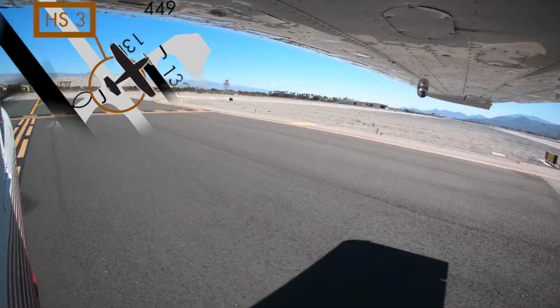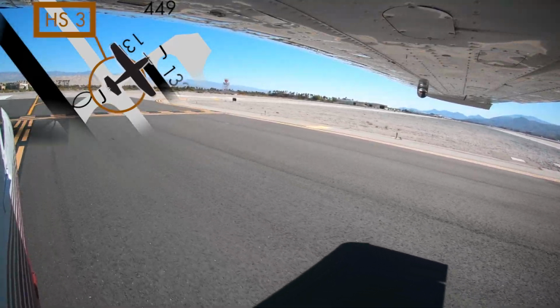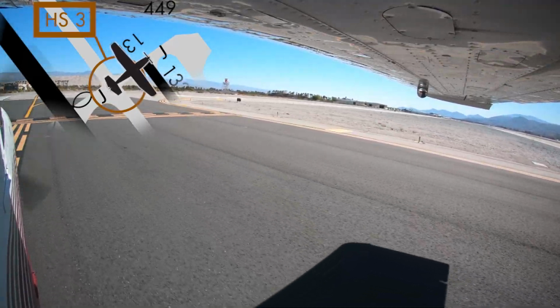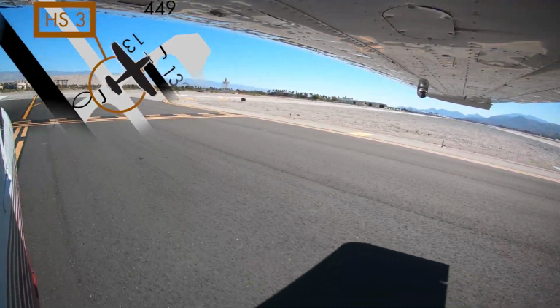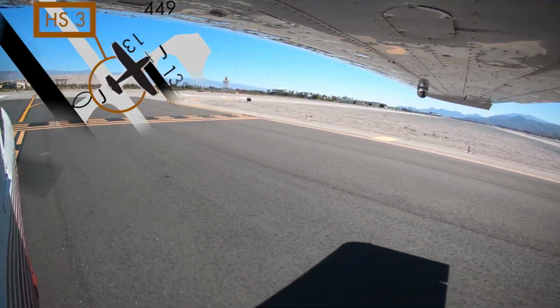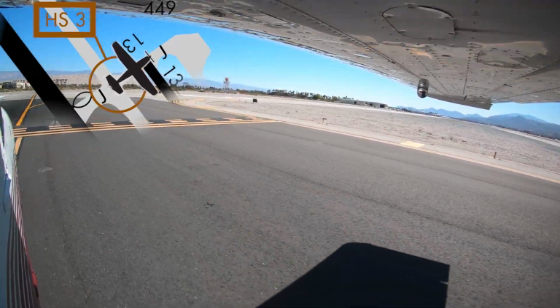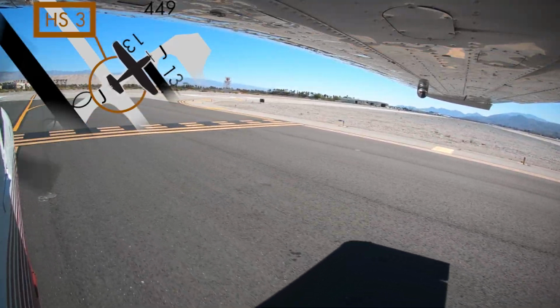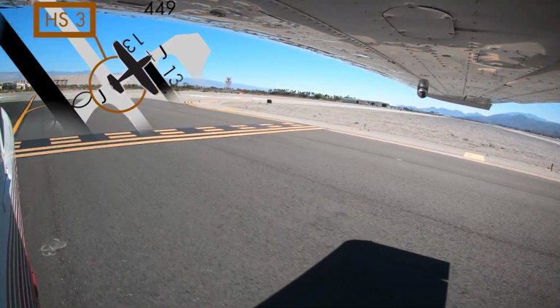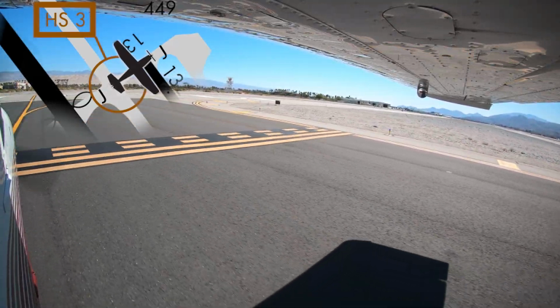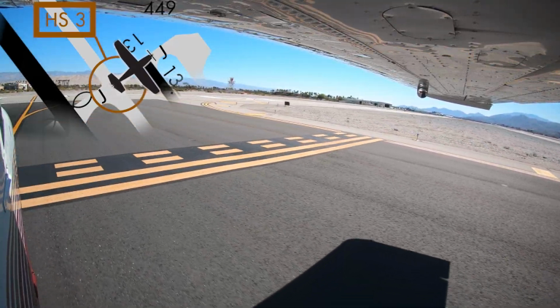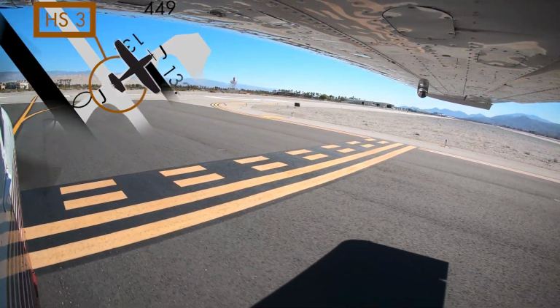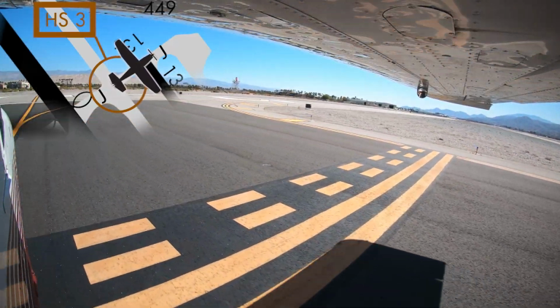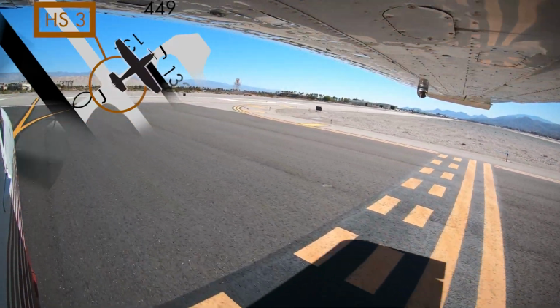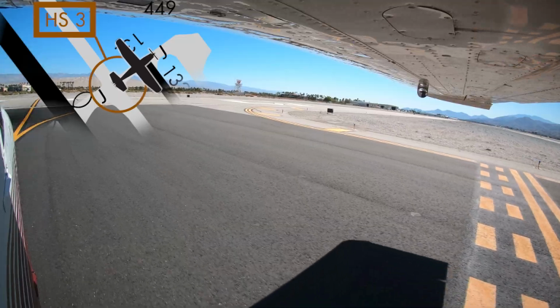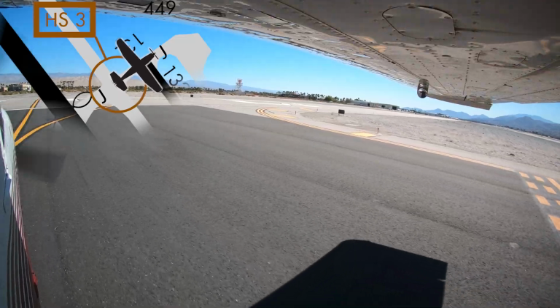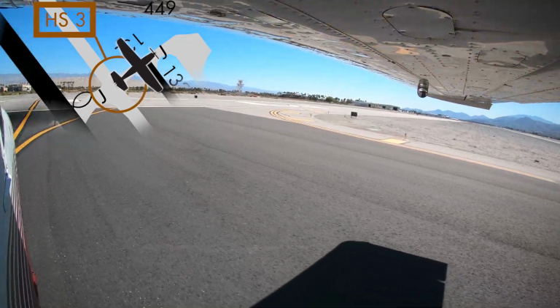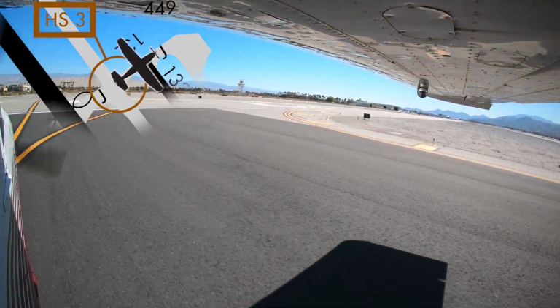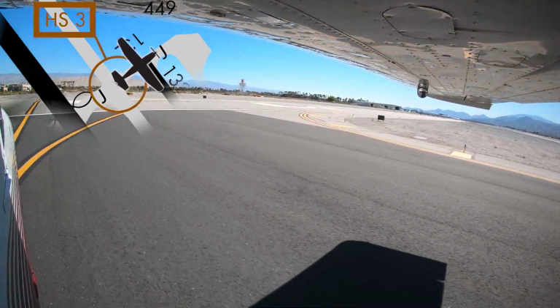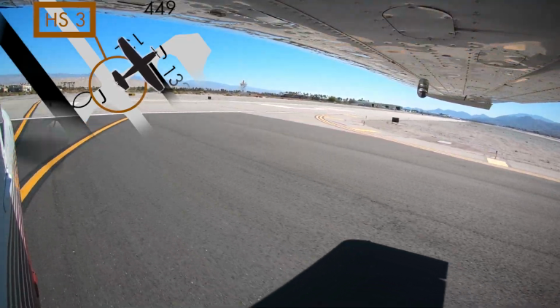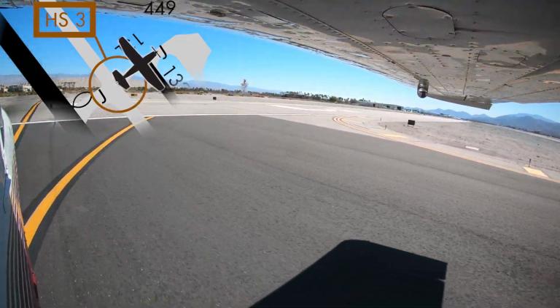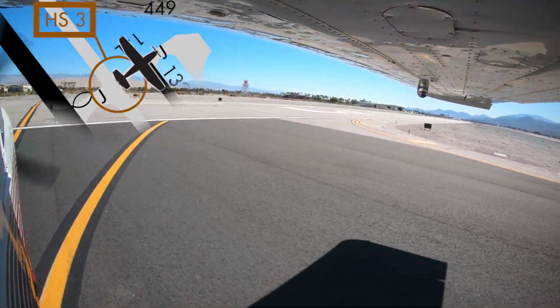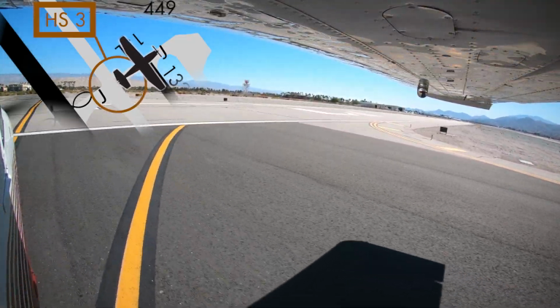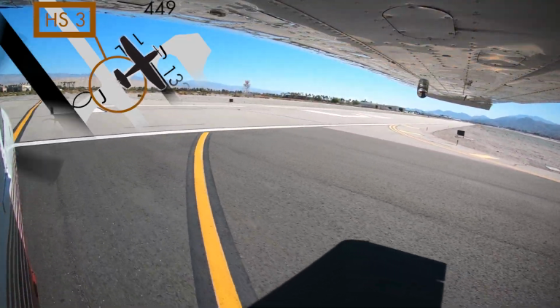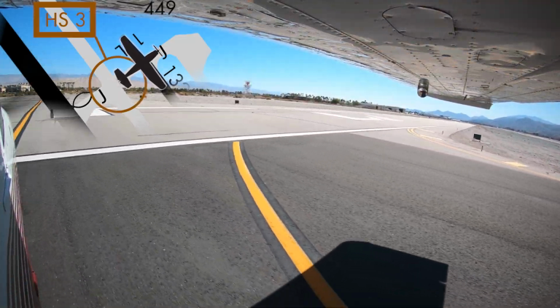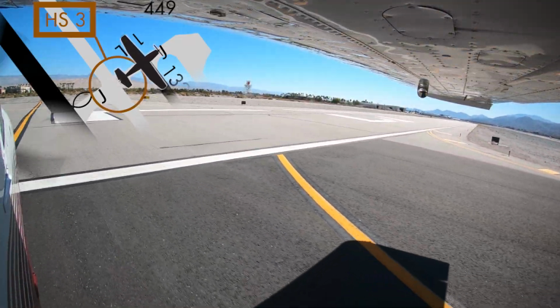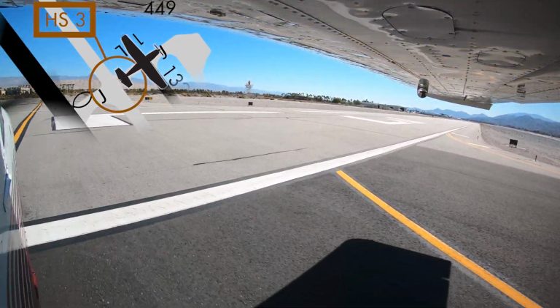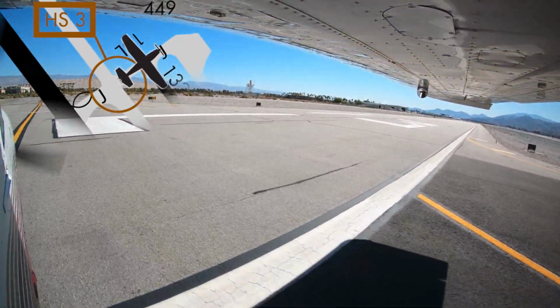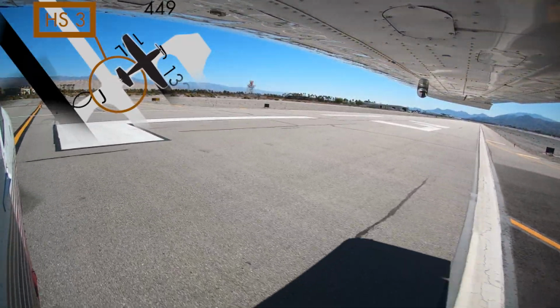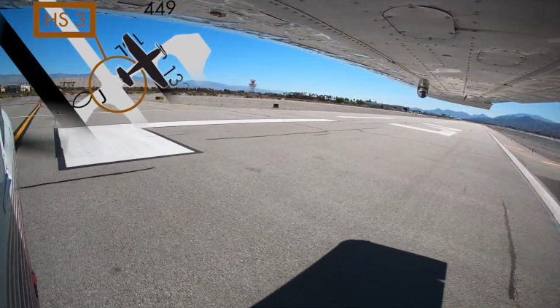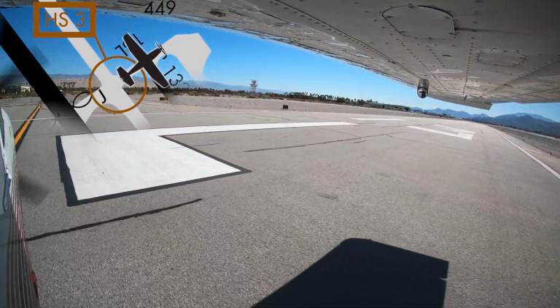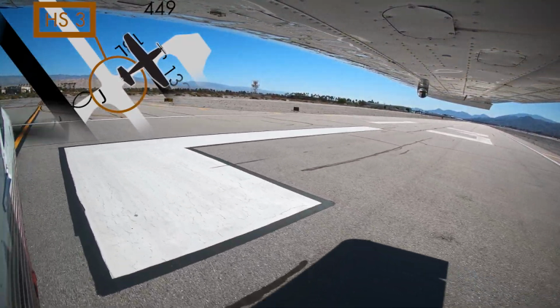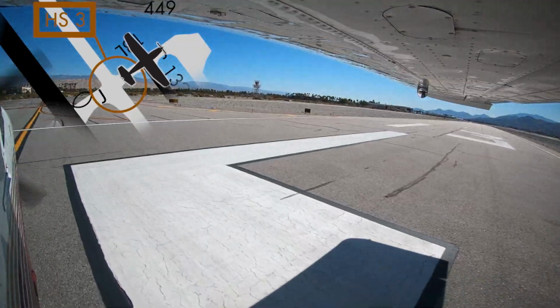In addition, taking a minute while en route to go over all possible taxiway routes to your intended destination on the airport will help eliminate surprises after landing.